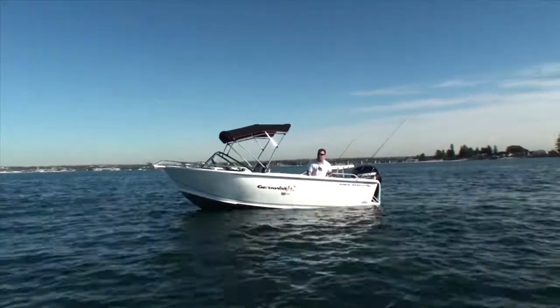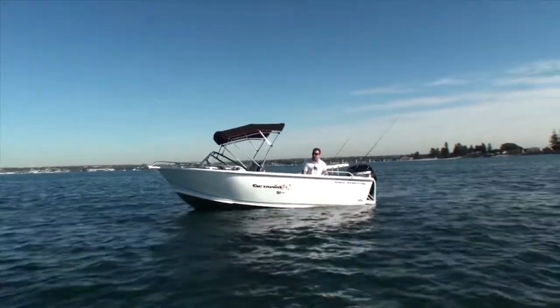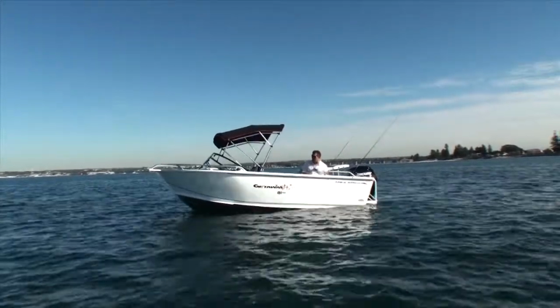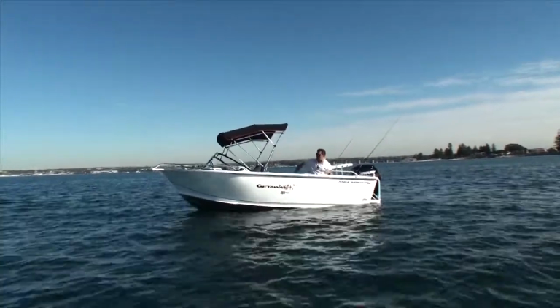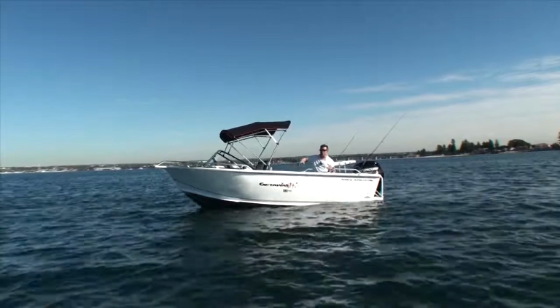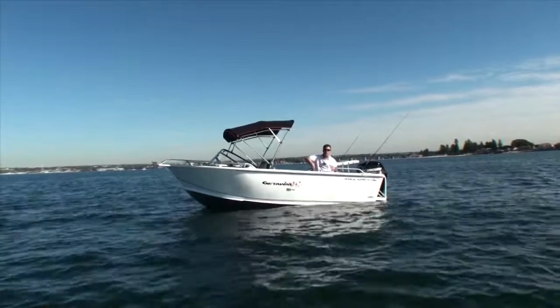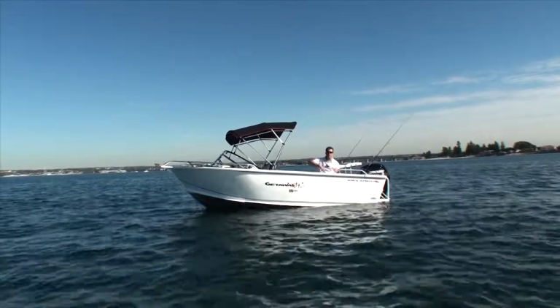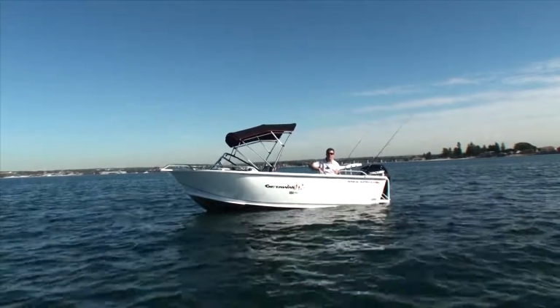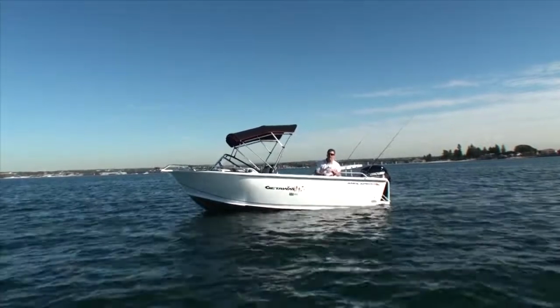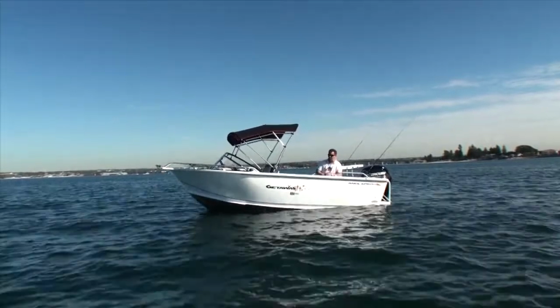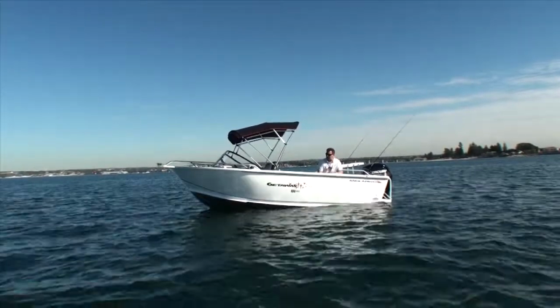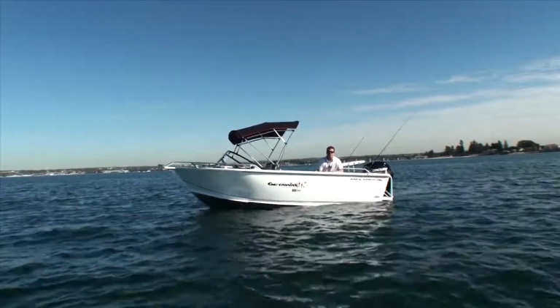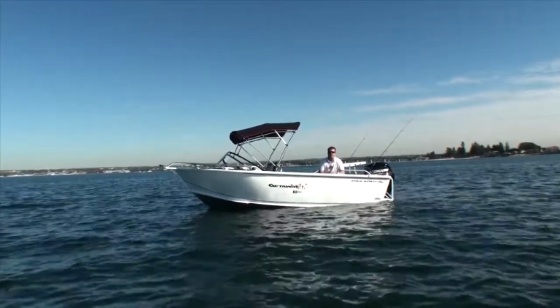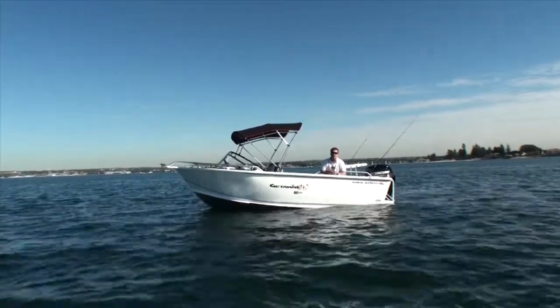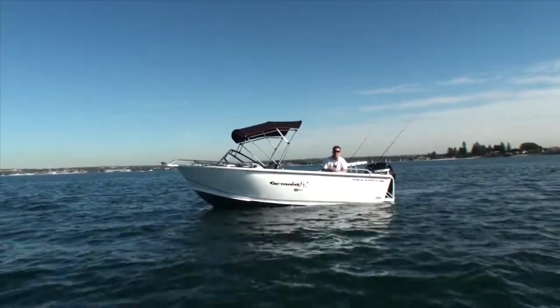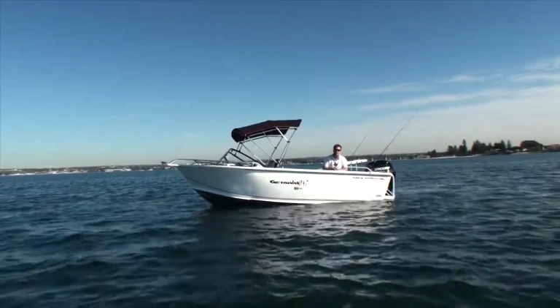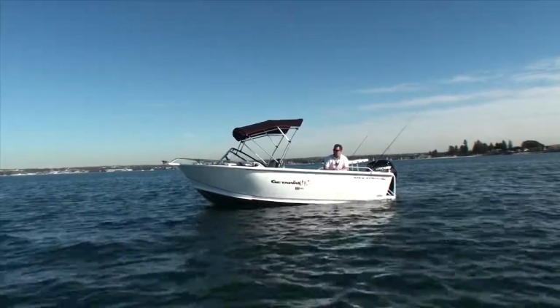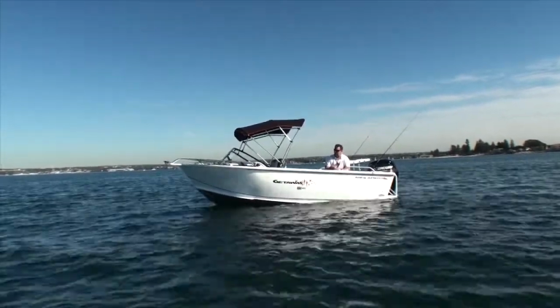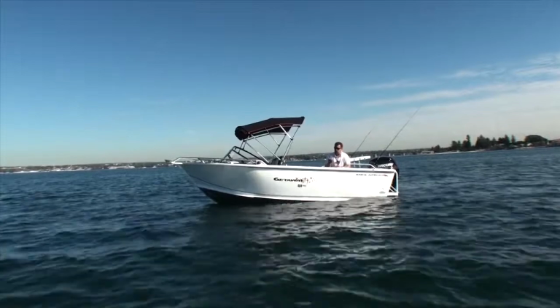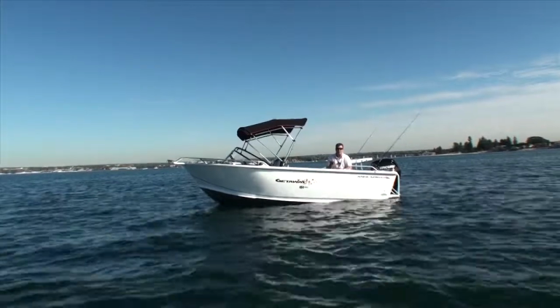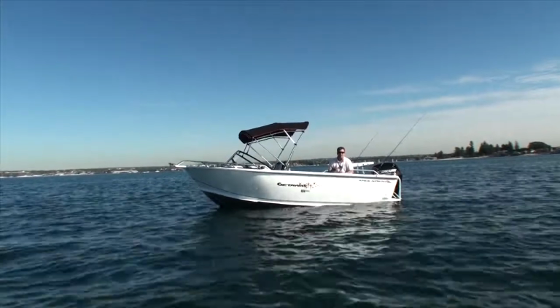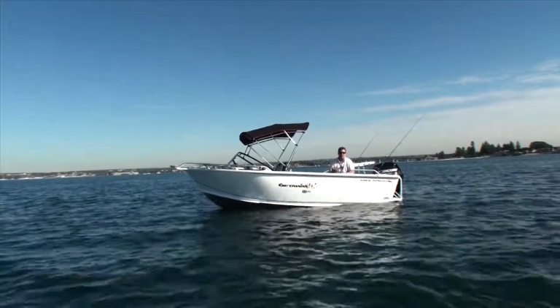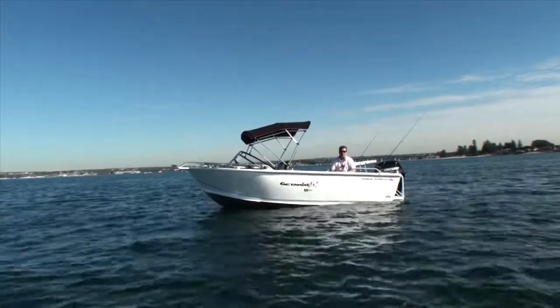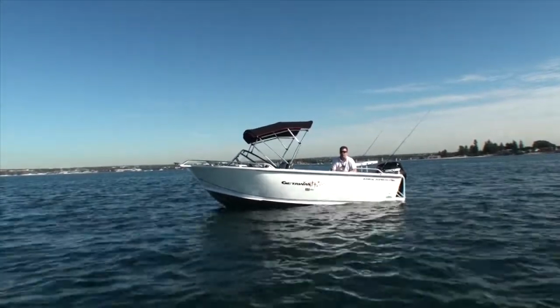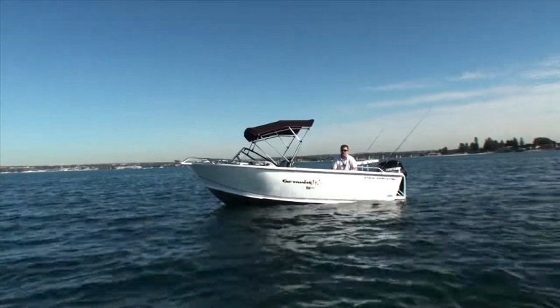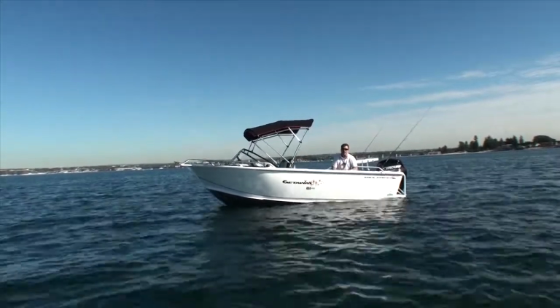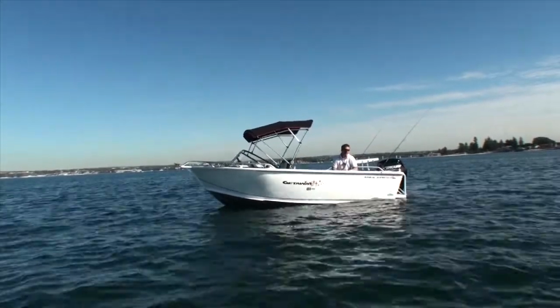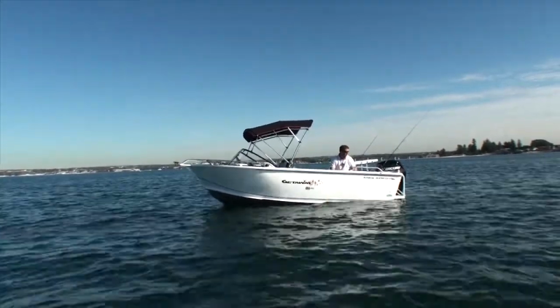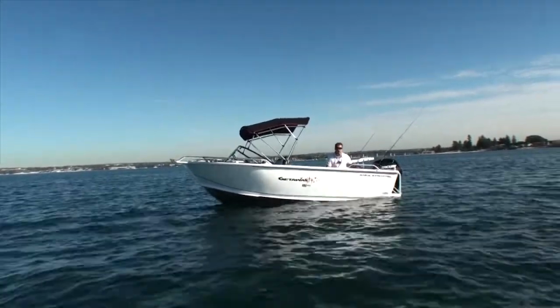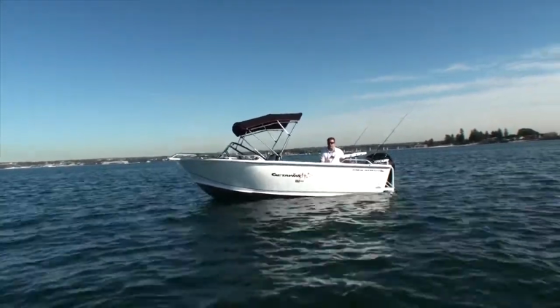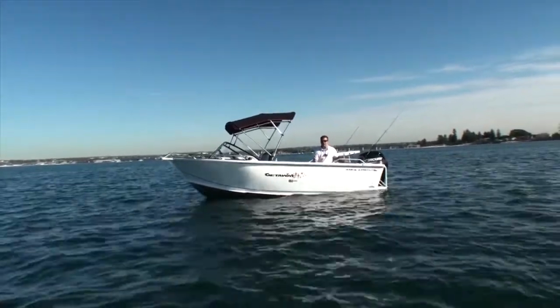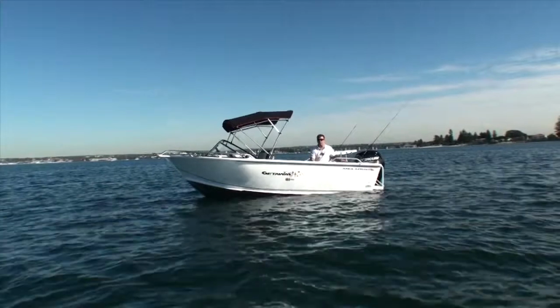By doing that, they've created a huge amount of internal room in the boat. And because of Angler Pro's X-Core construction, the rugged and solid structure of this boat allows it to hold a maximum 80 horsepower.